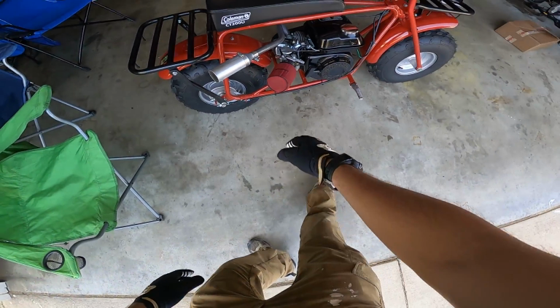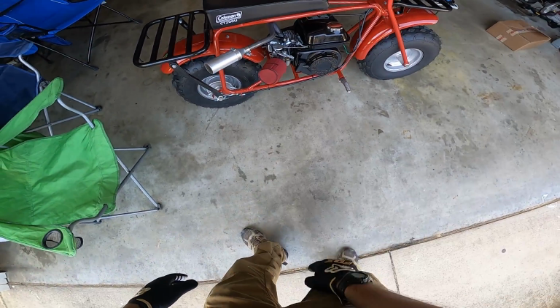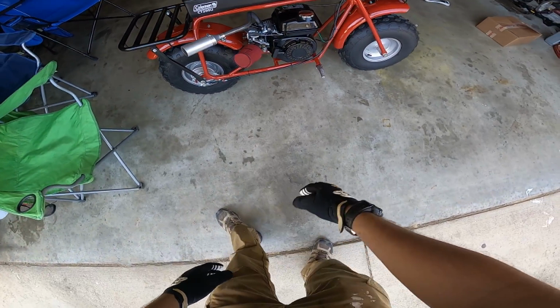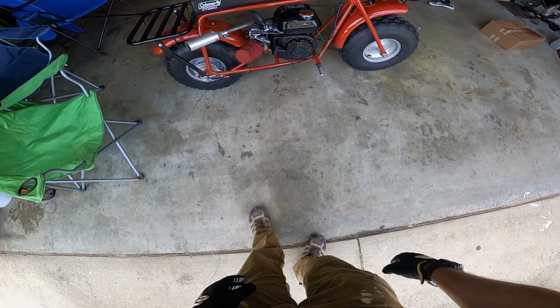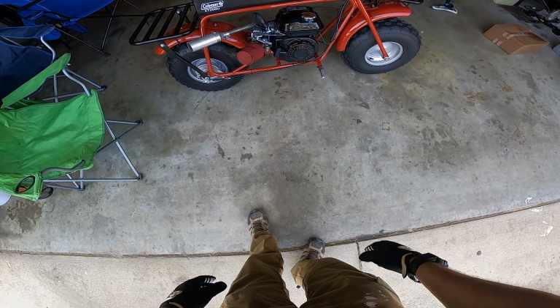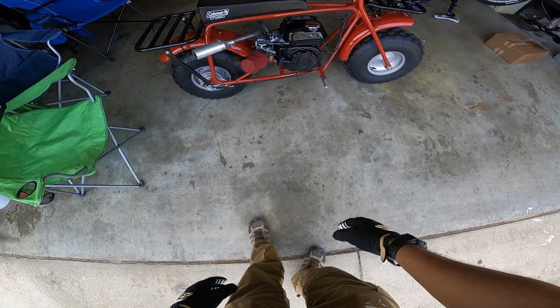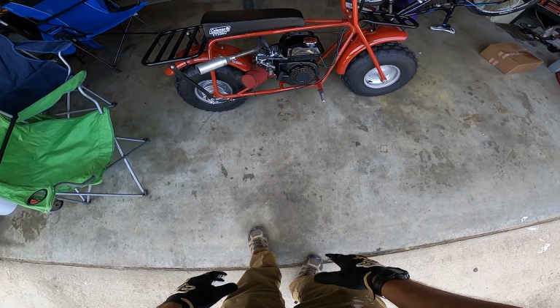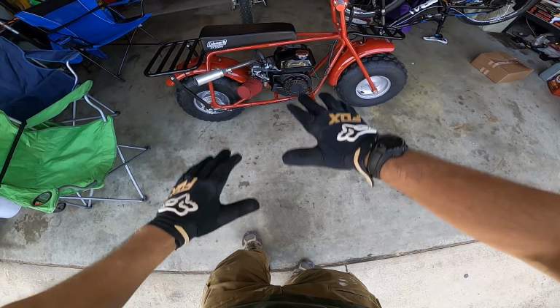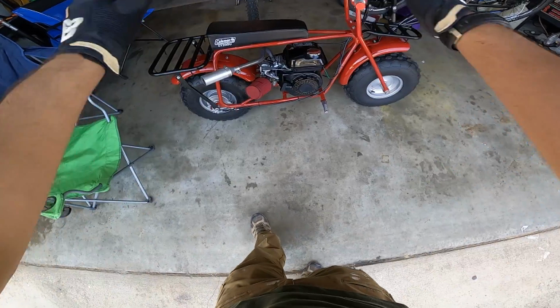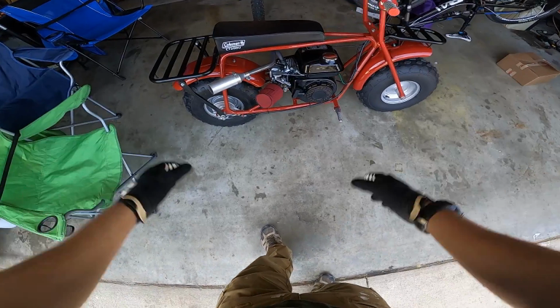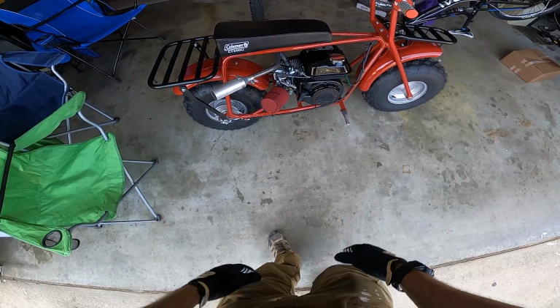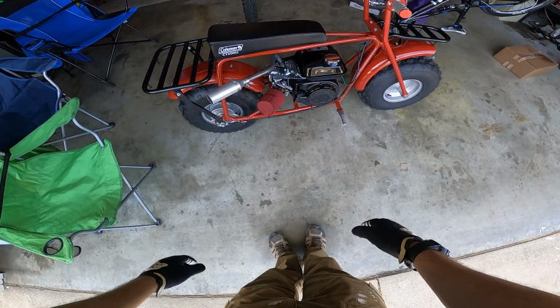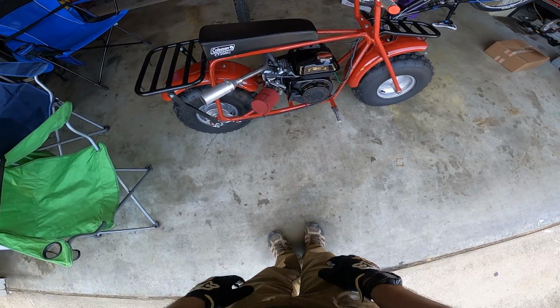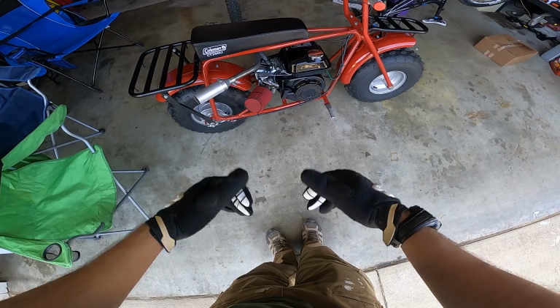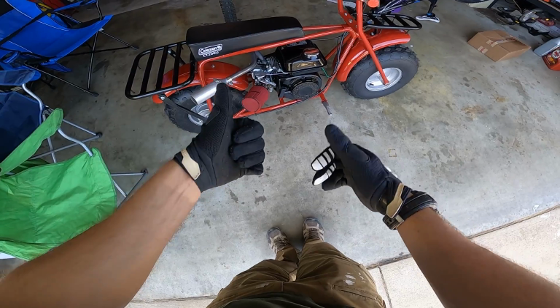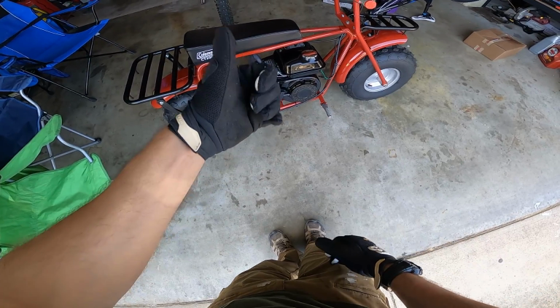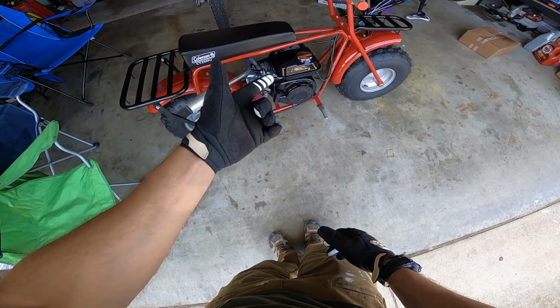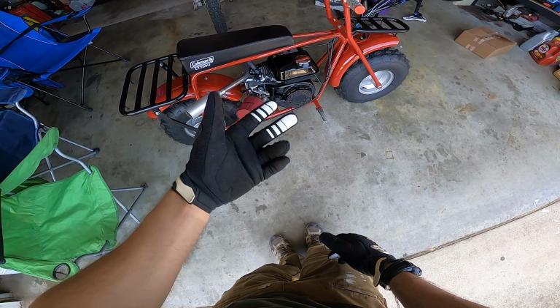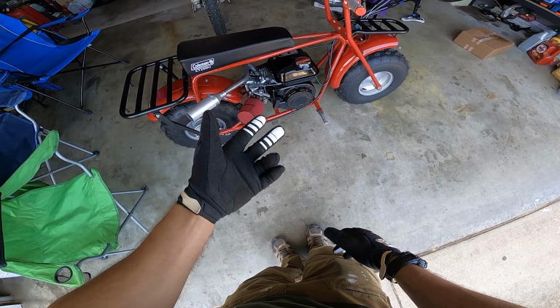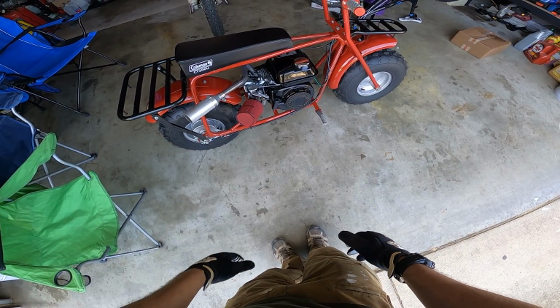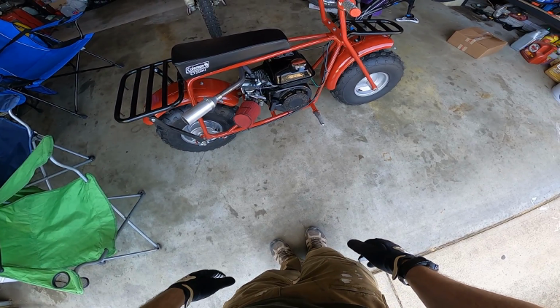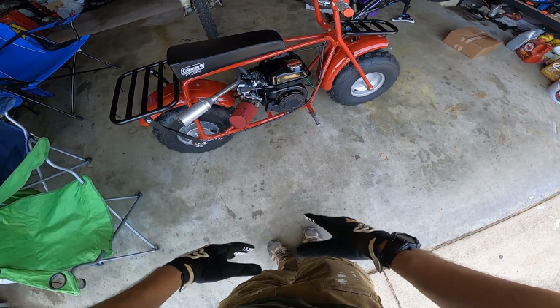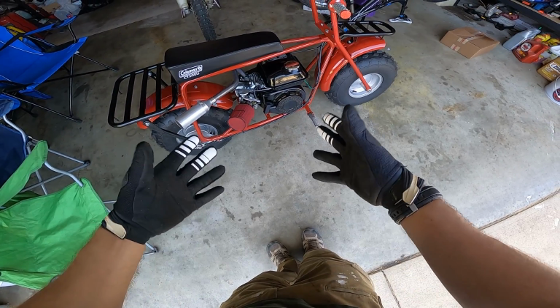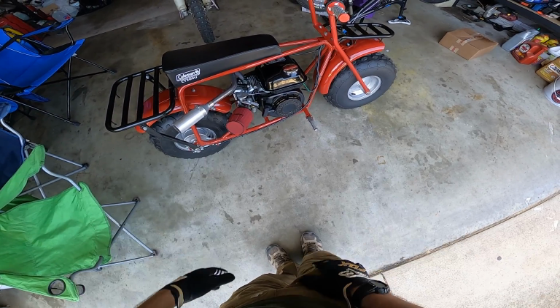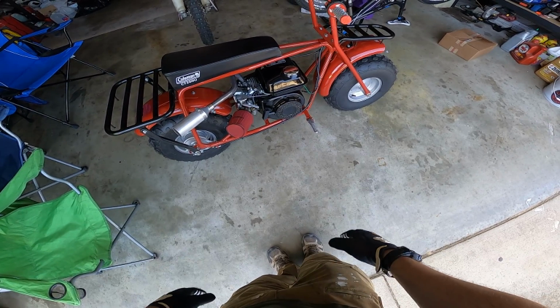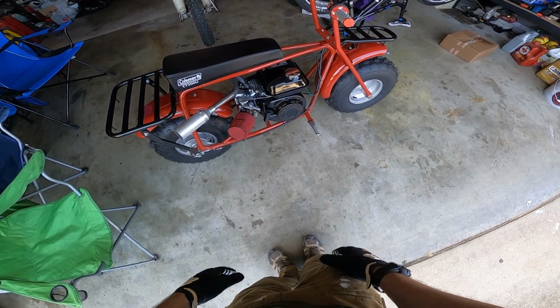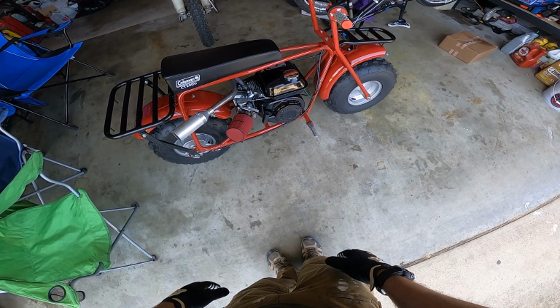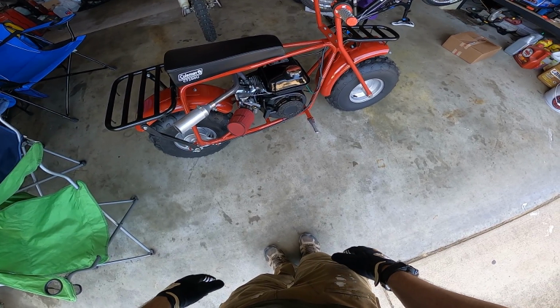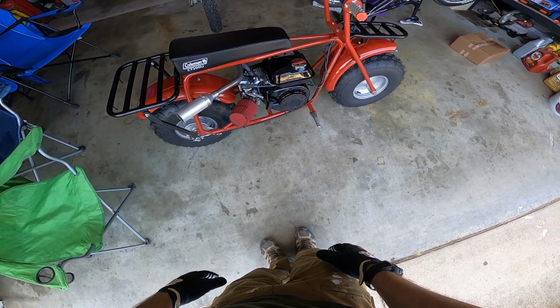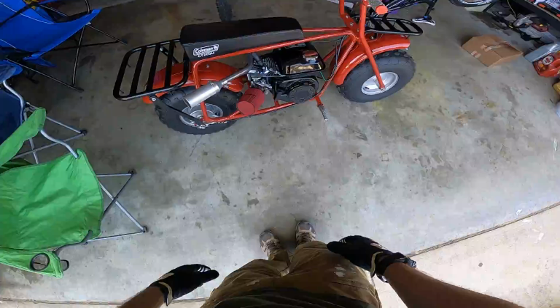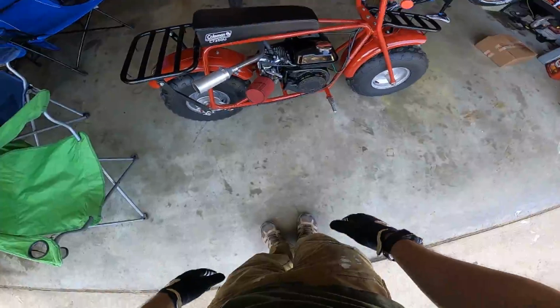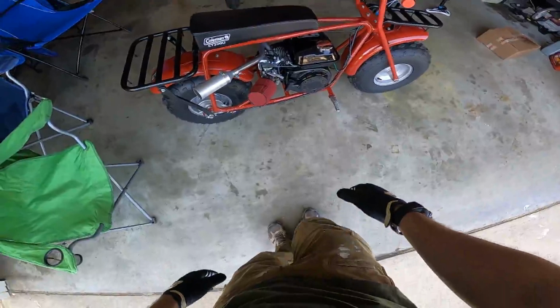We also have 18-pound extra power valve springs in there with the header and muffler. With everything here, I definitely increased the performance, the sound, and the top speed of this bike. So we're going to show you some of those things today on this ride — let's get to it.